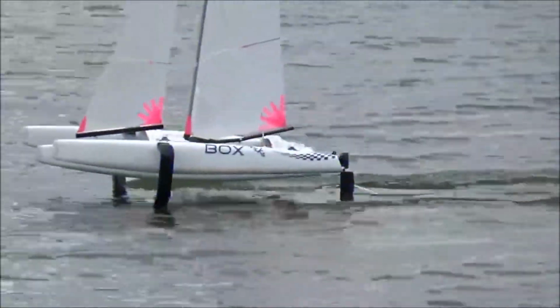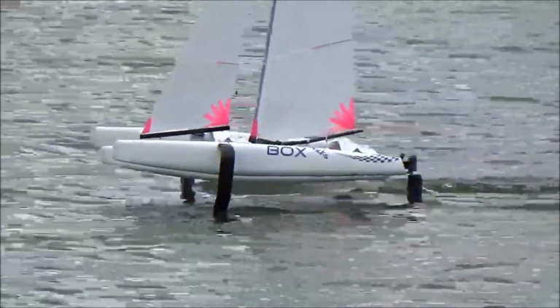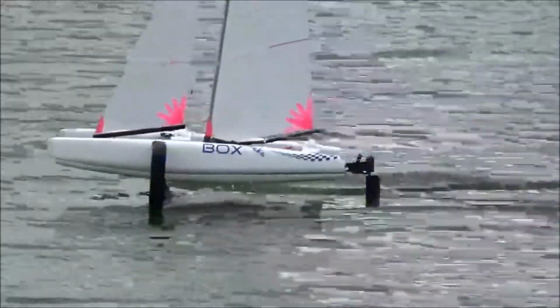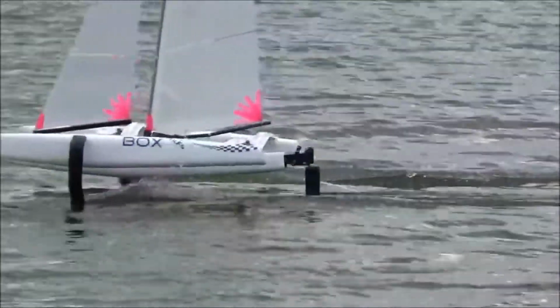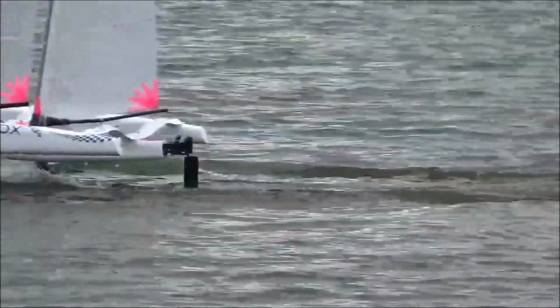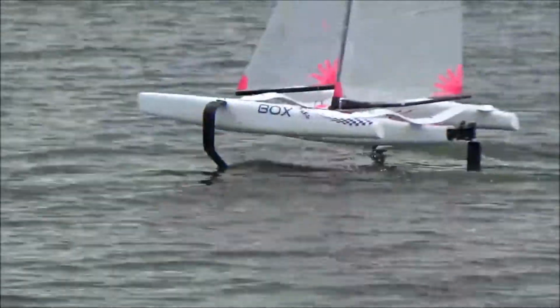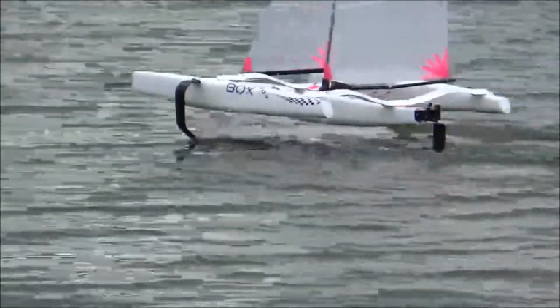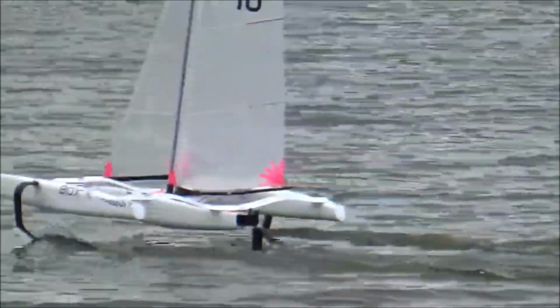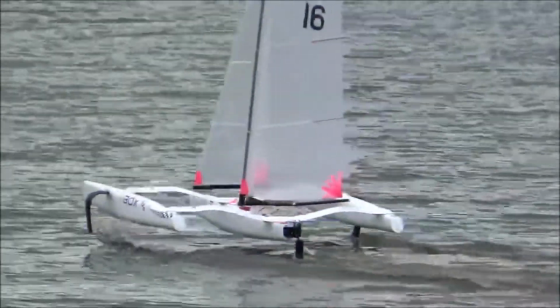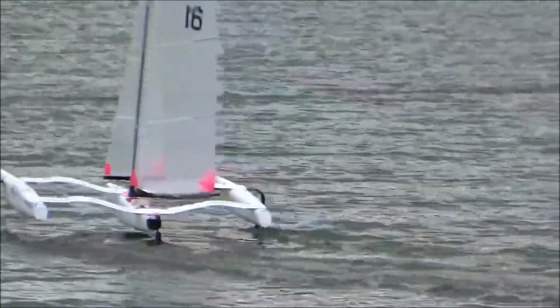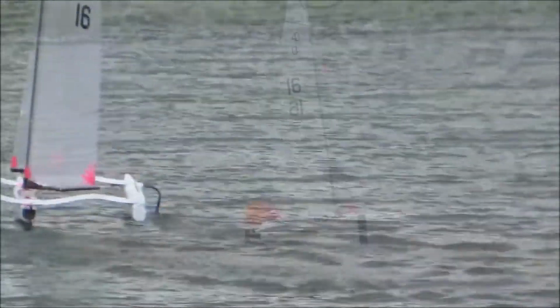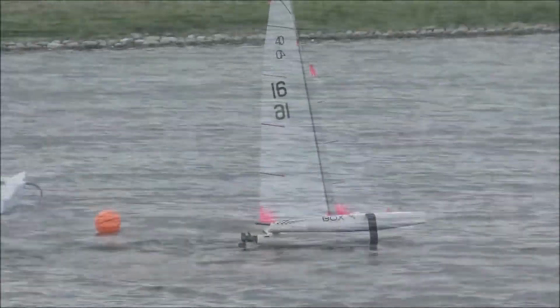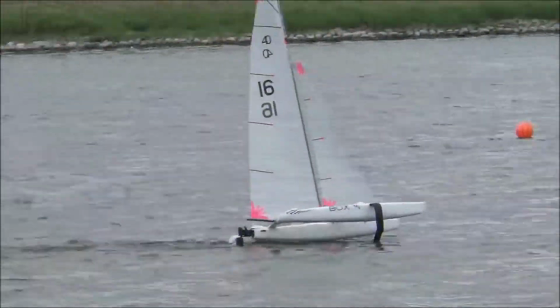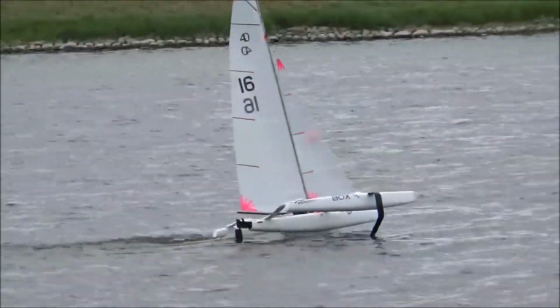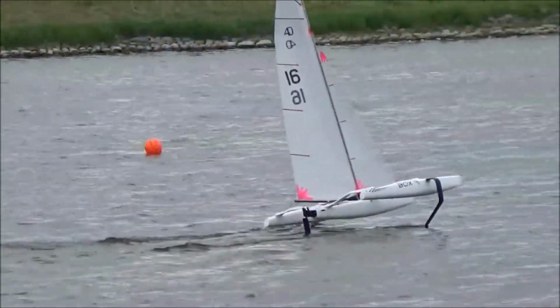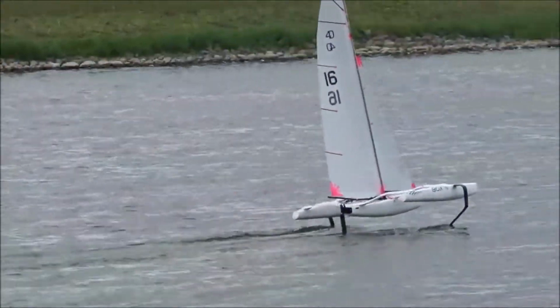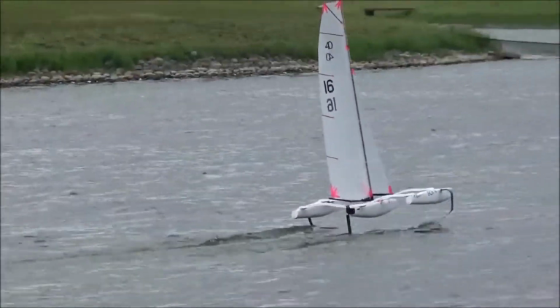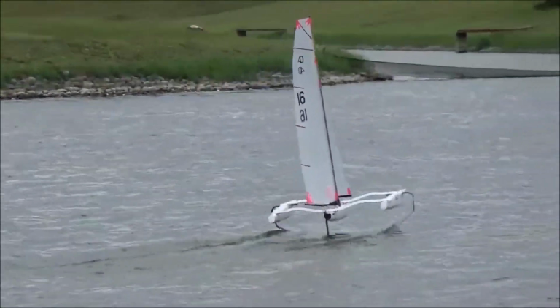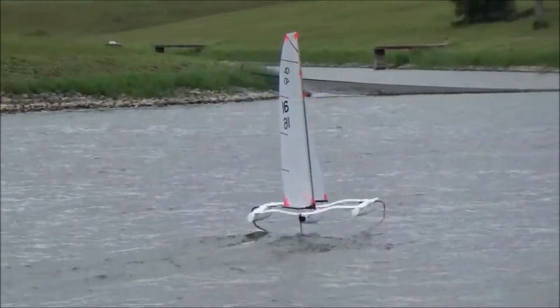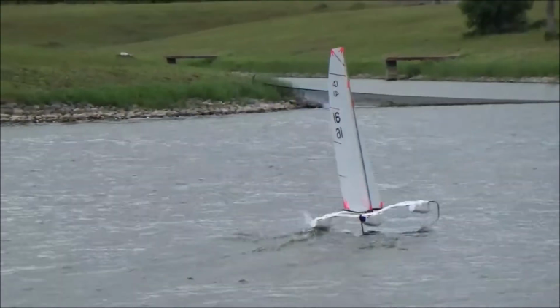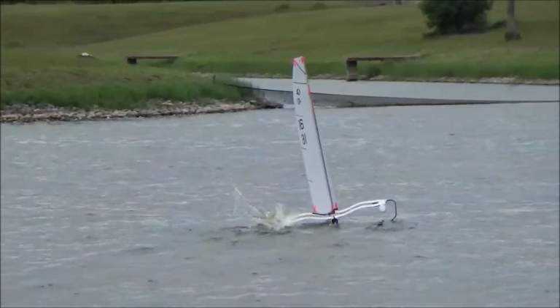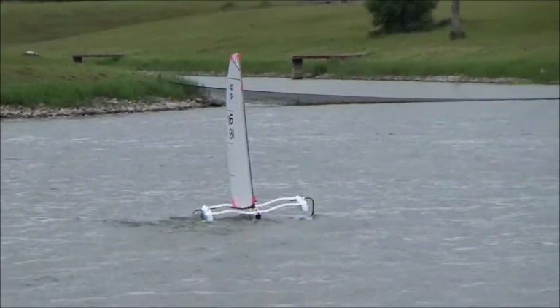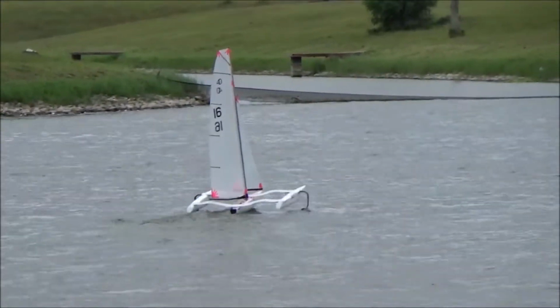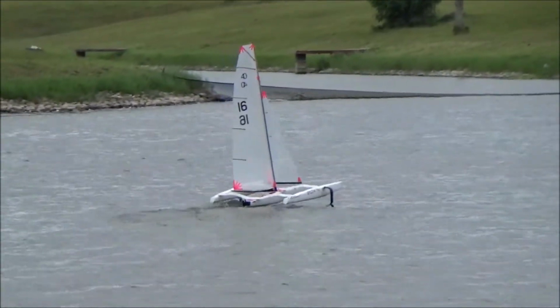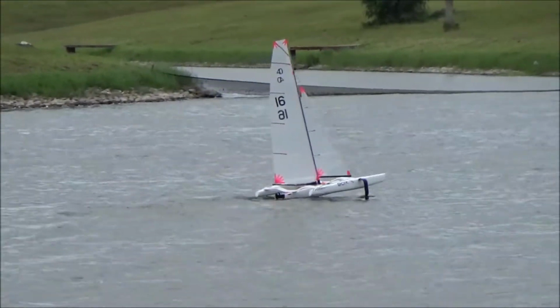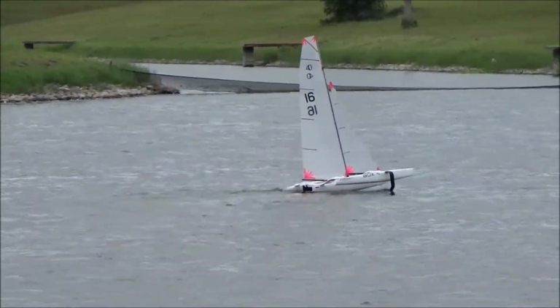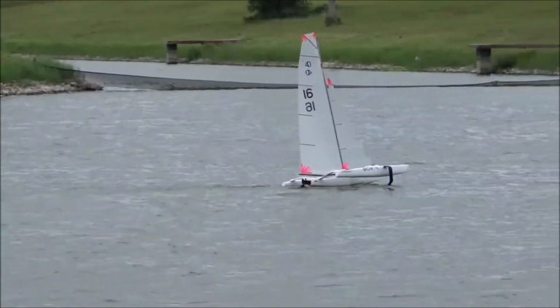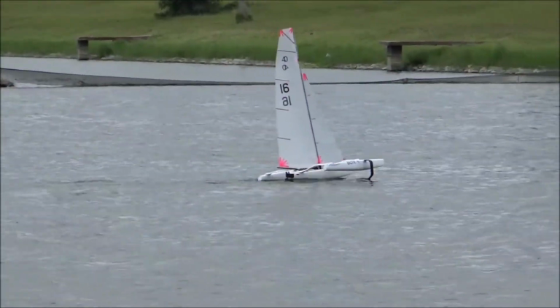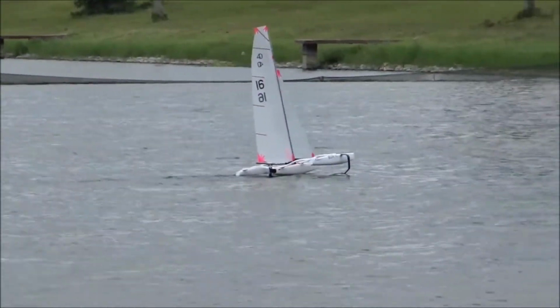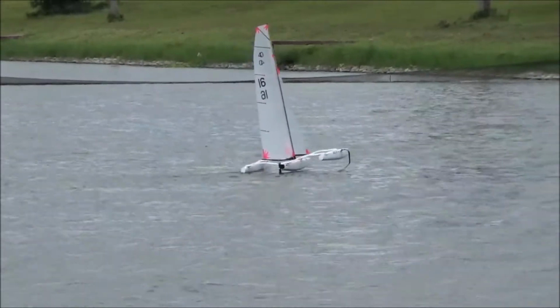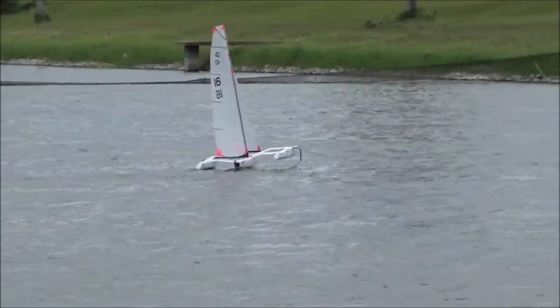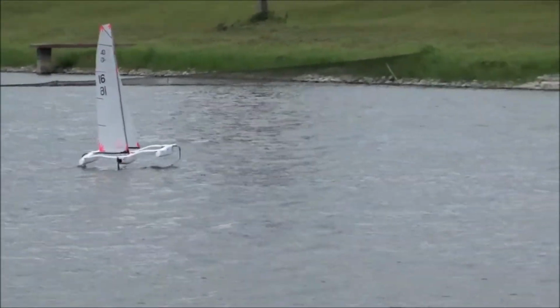The foils are smaller than on the Mini 40, and the boat is skidding sideways on the foiling reaches, more so than the full size boat, but this is not necessarily an issue. The boat also fell off the foils a few times when under pressure, but changing the T-foil setting might solve that.